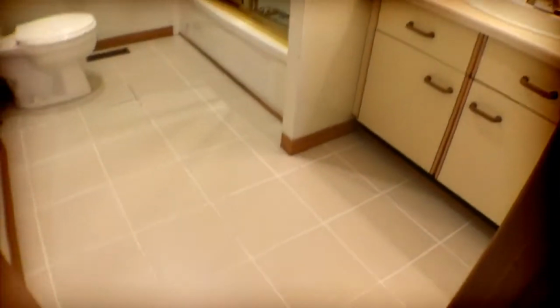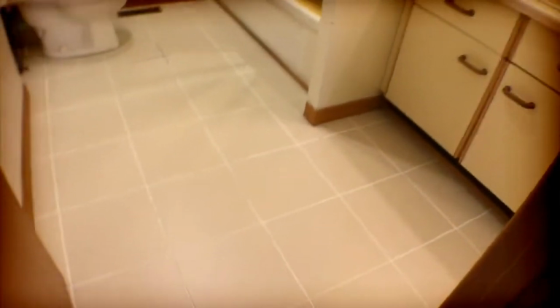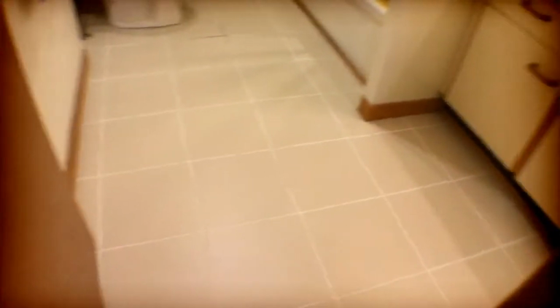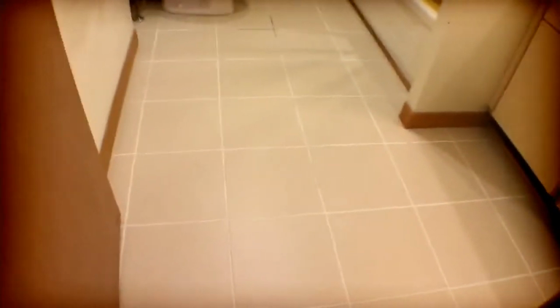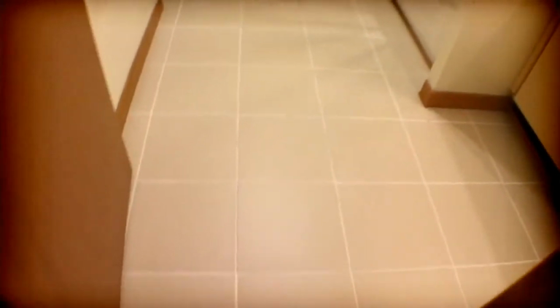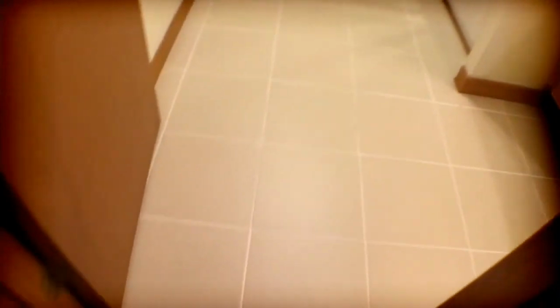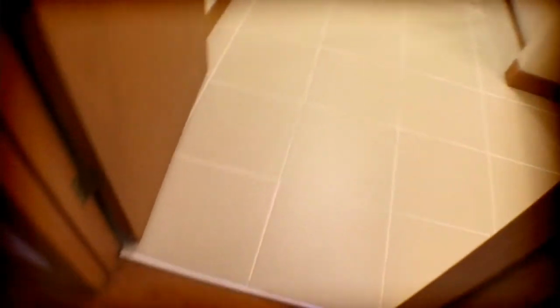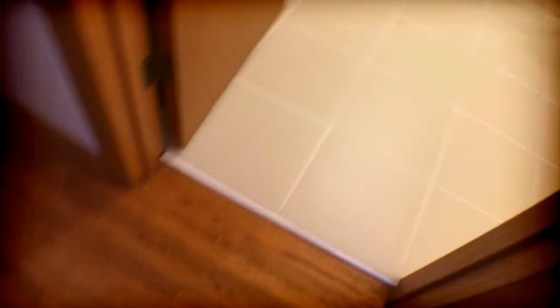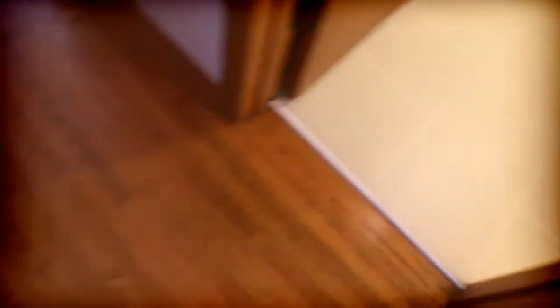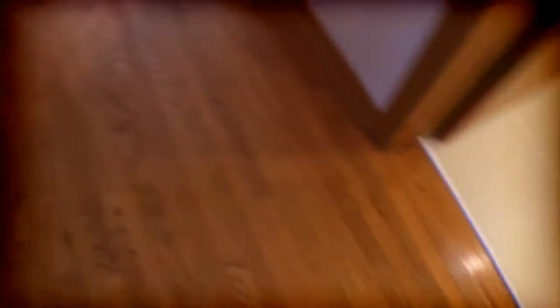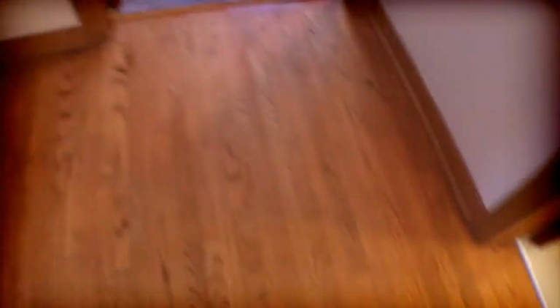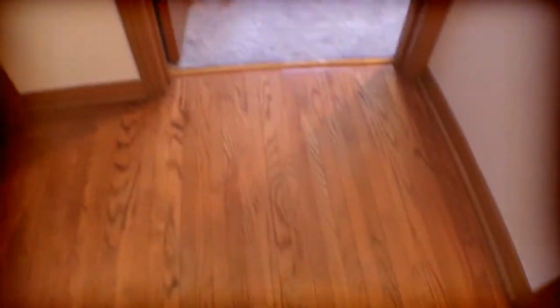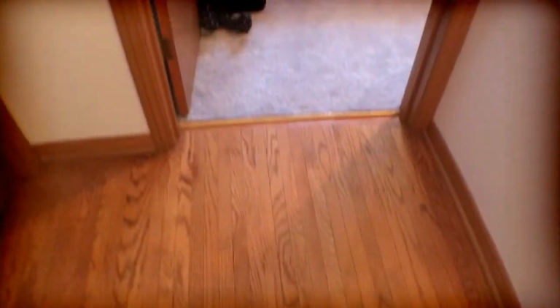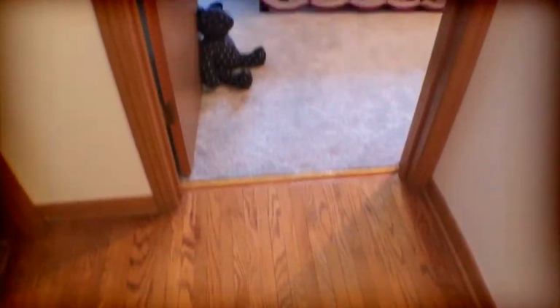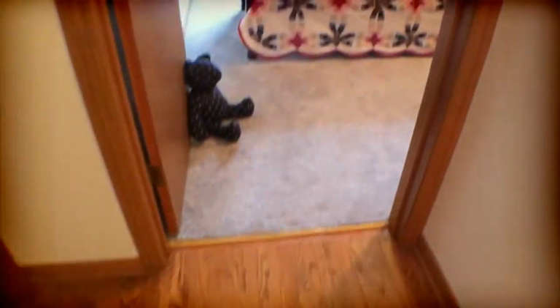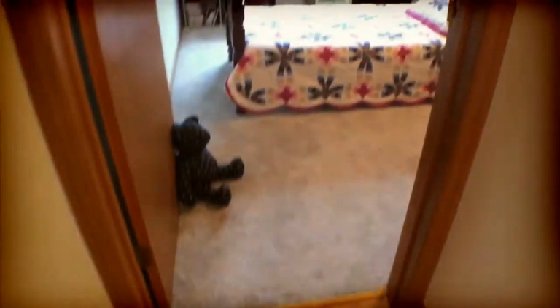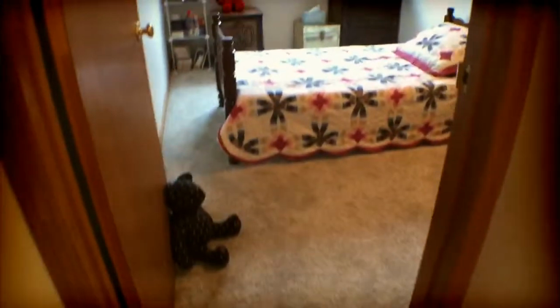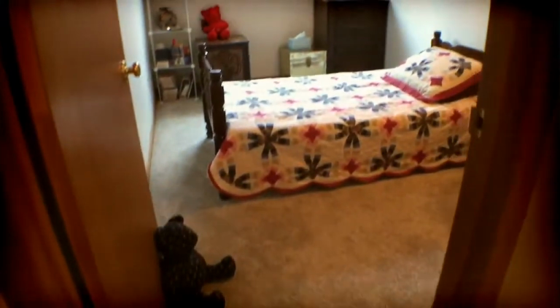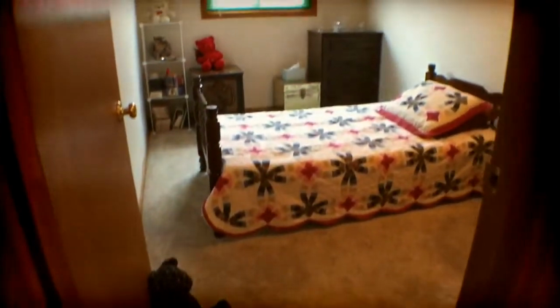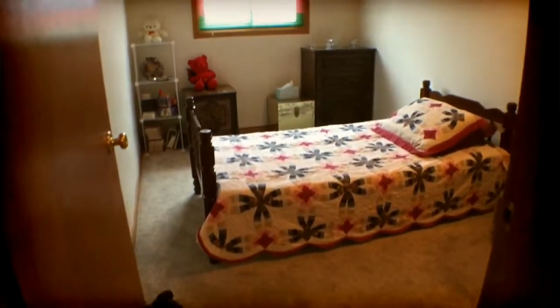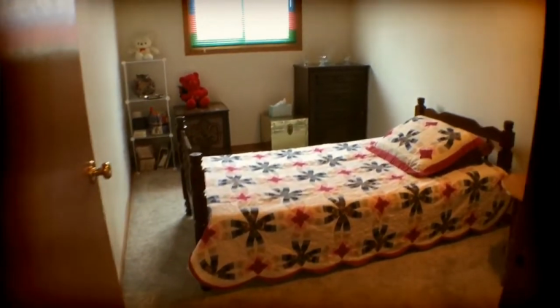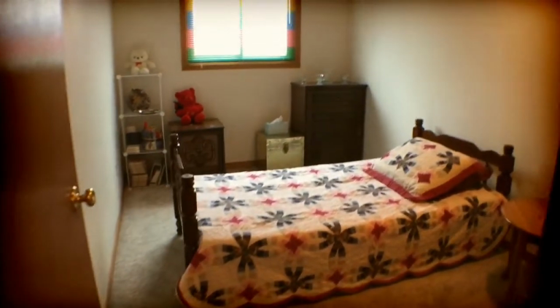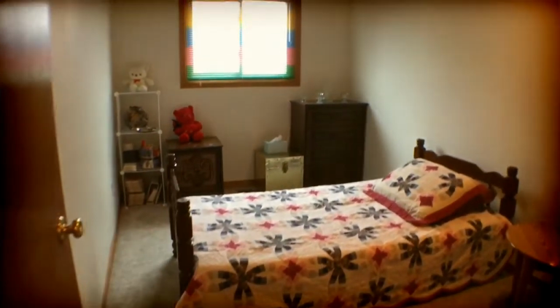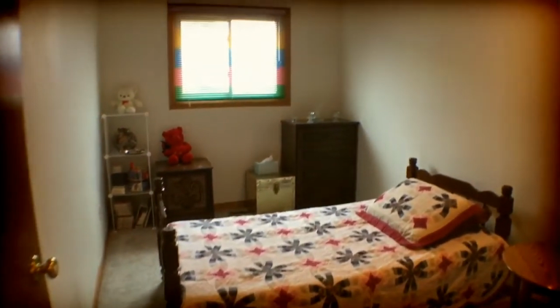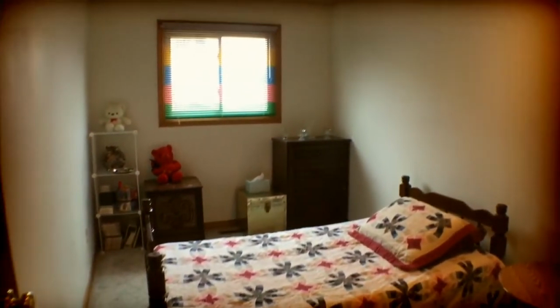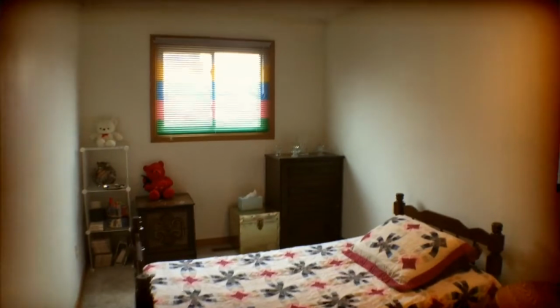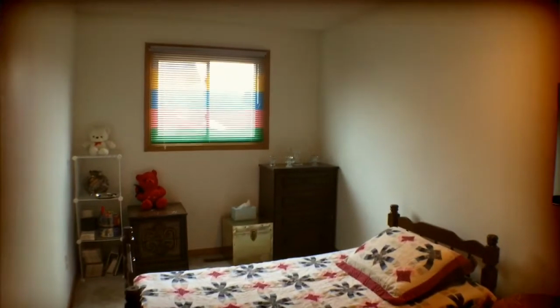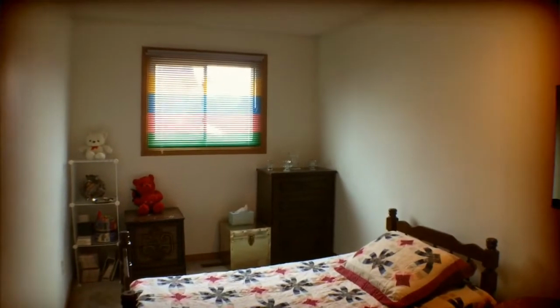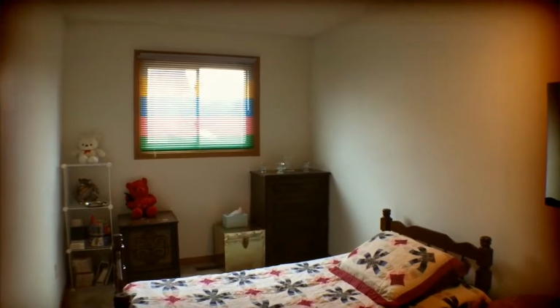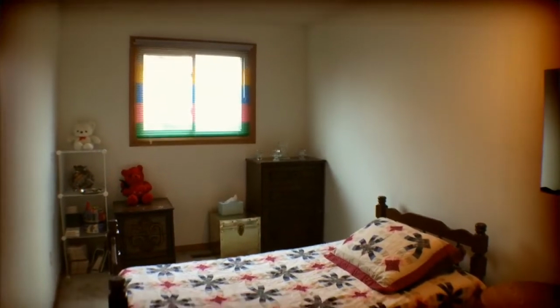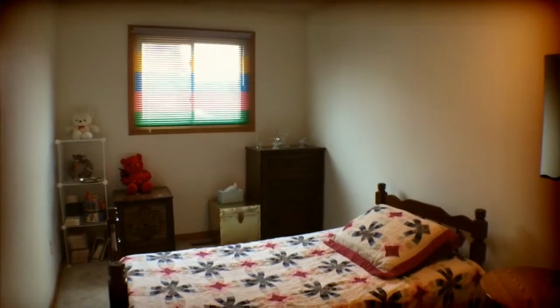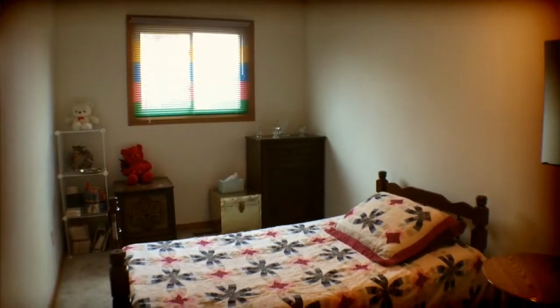Then we're going to go down to bedroom number one. This is a good sized room, and of course there's a double closet there.